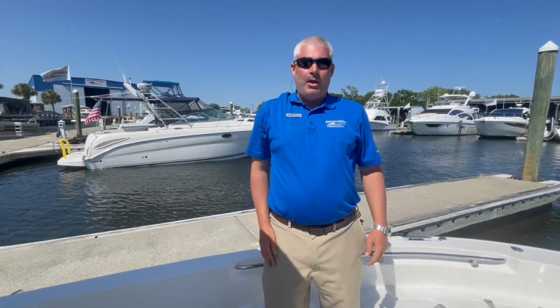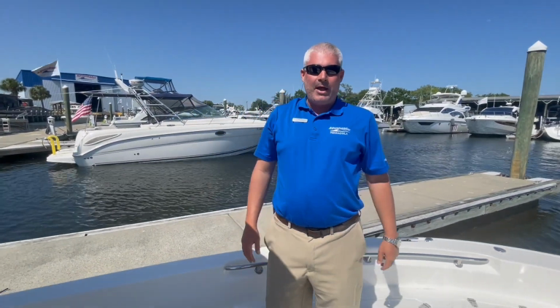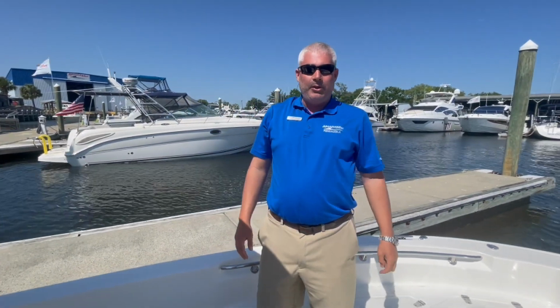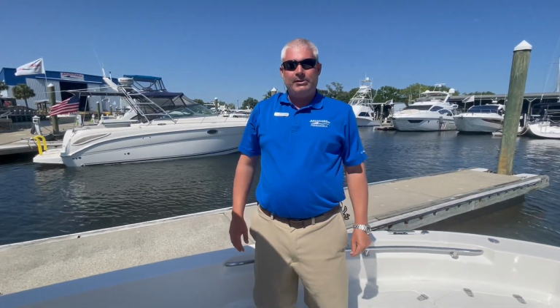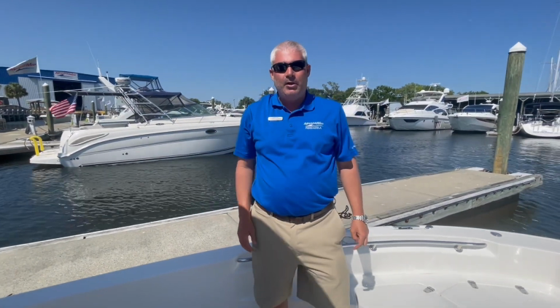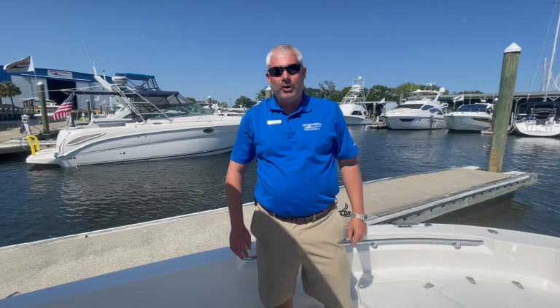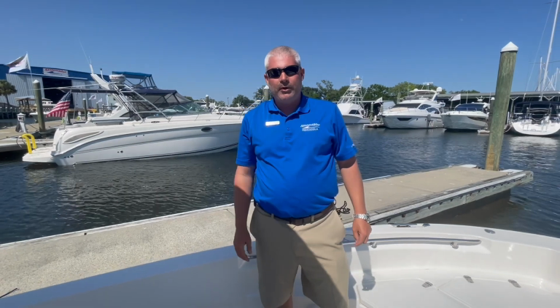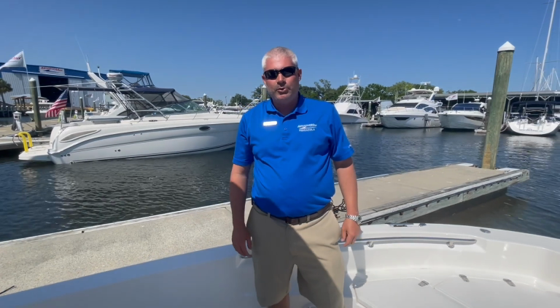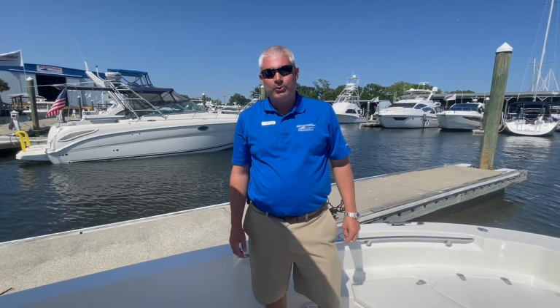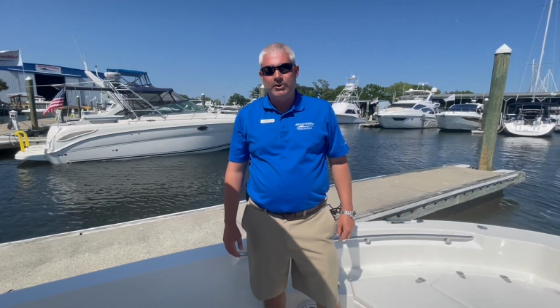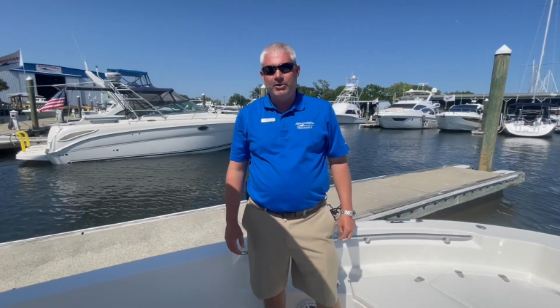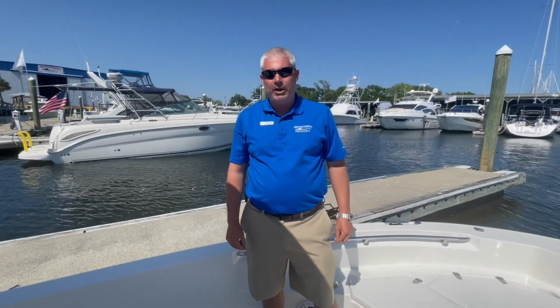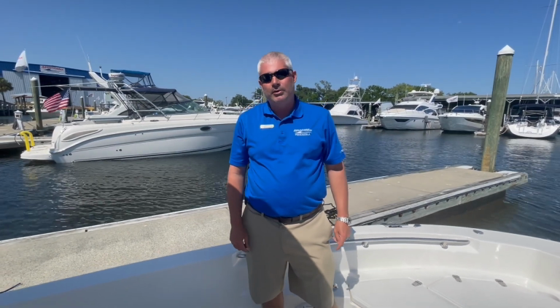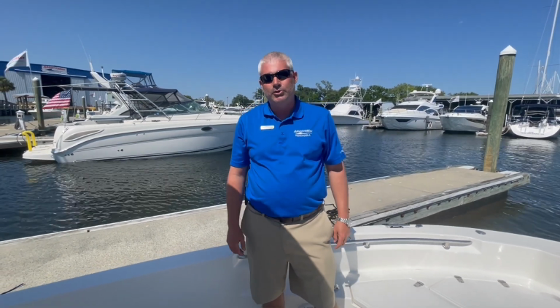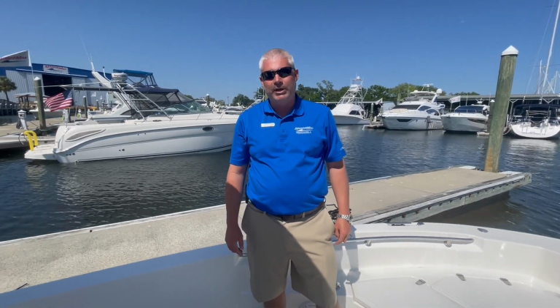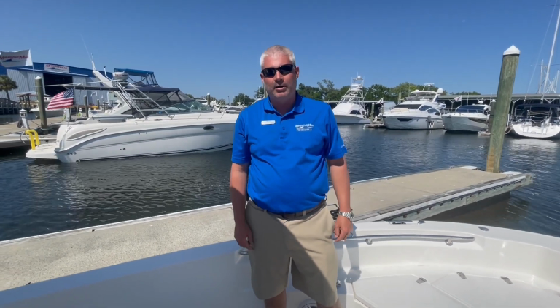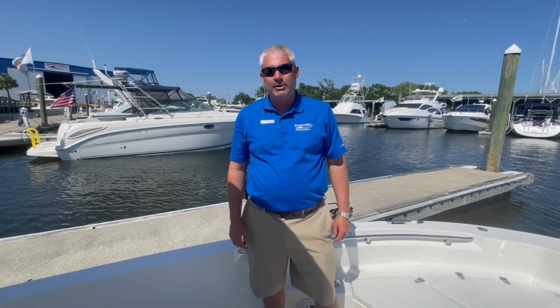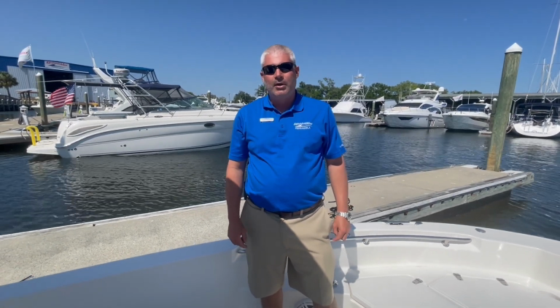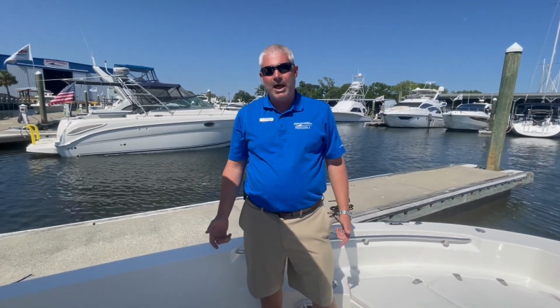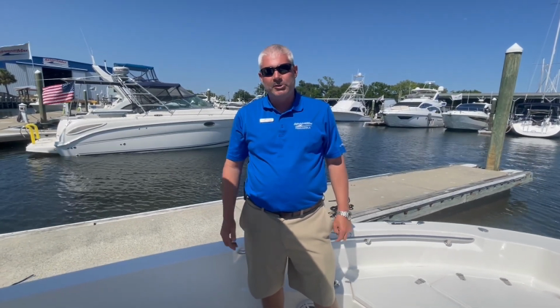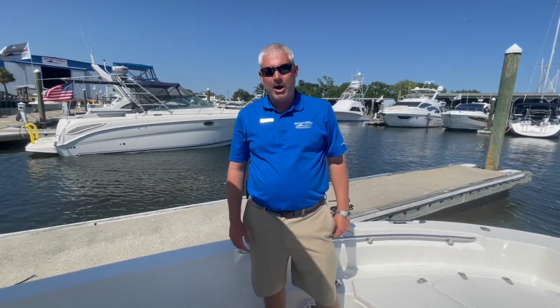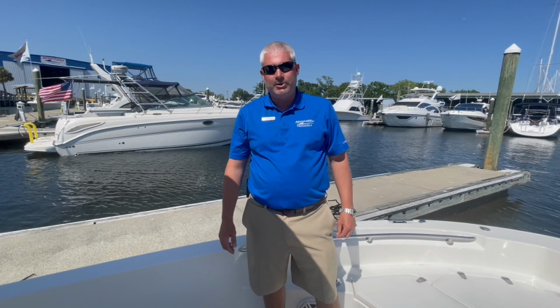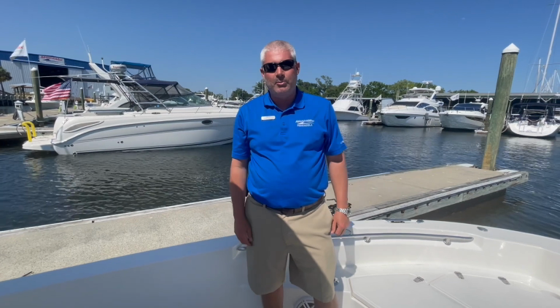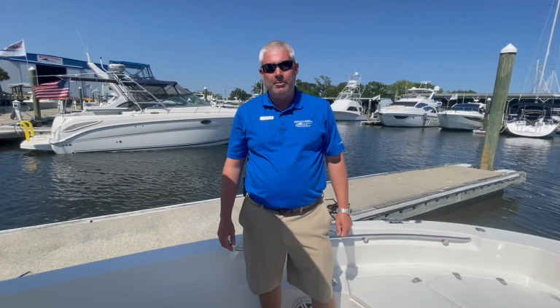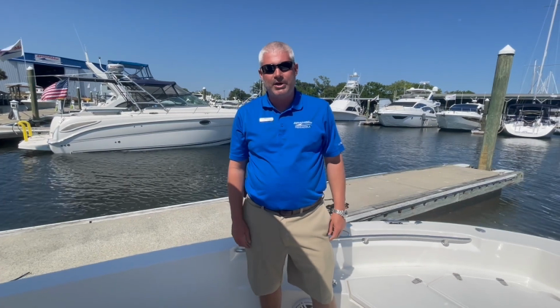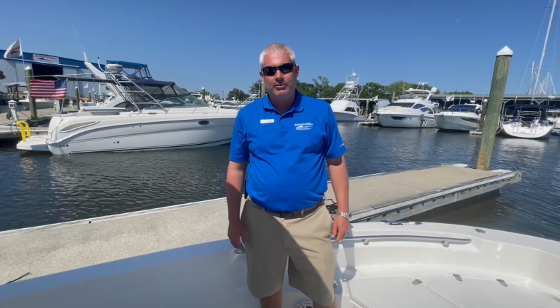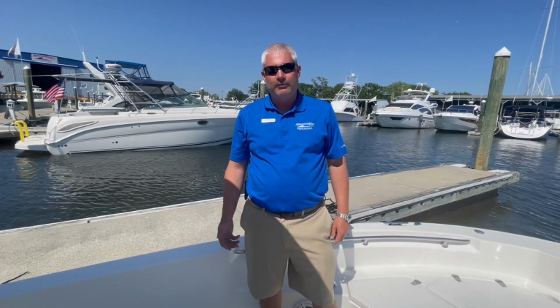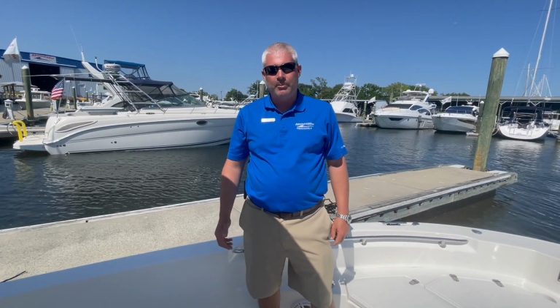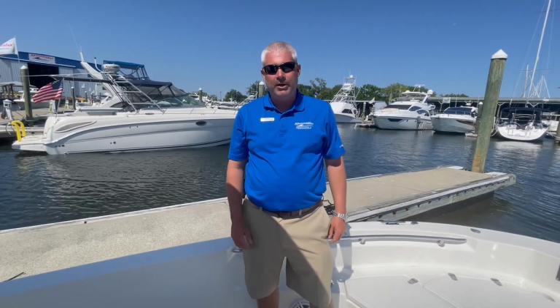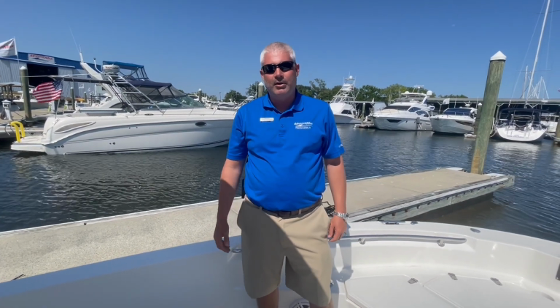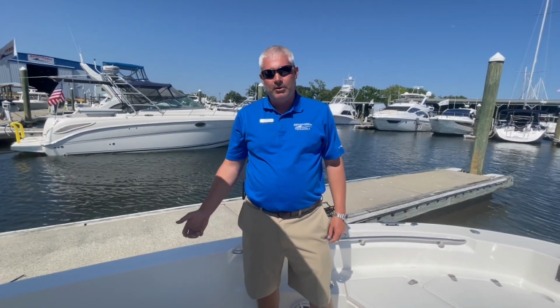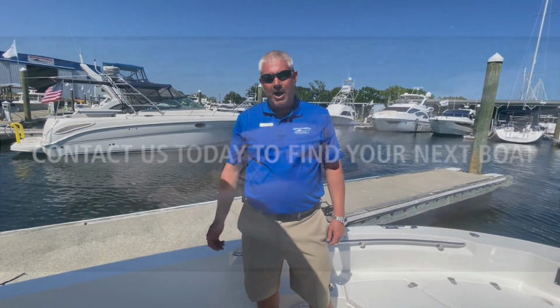And that completes the walkthrough of this 2022 Boston Whaler 220 Dauntless. Like and subscribe to our MarineMax channel for upcoming new models.